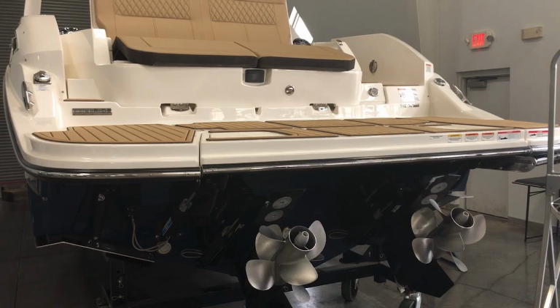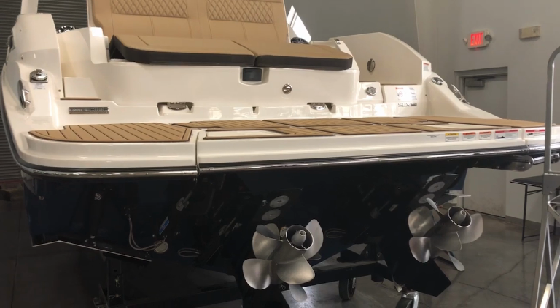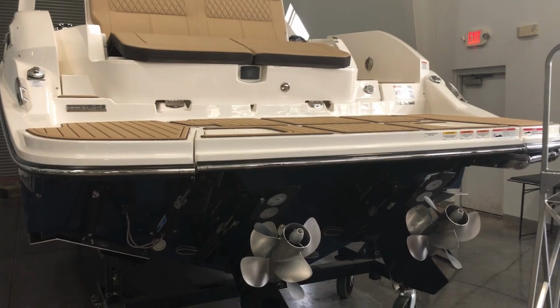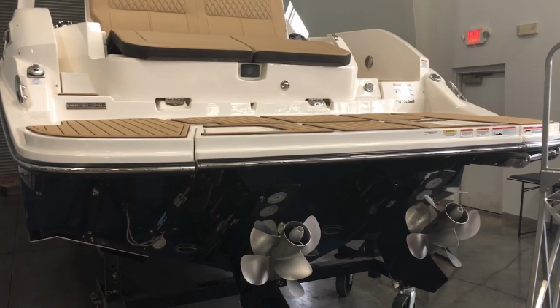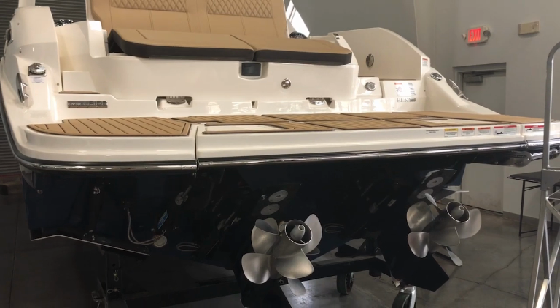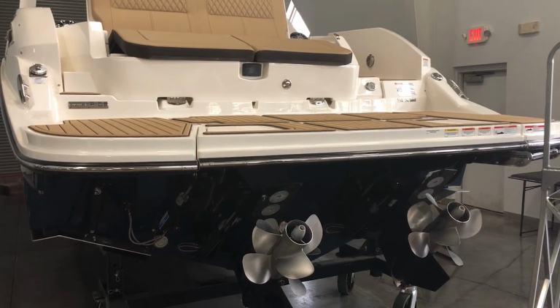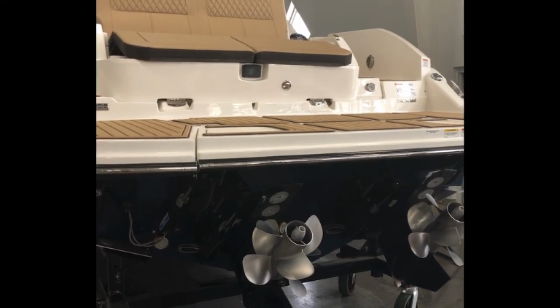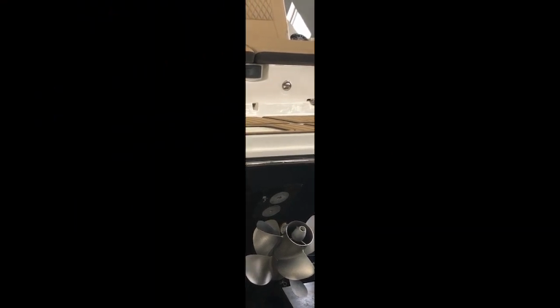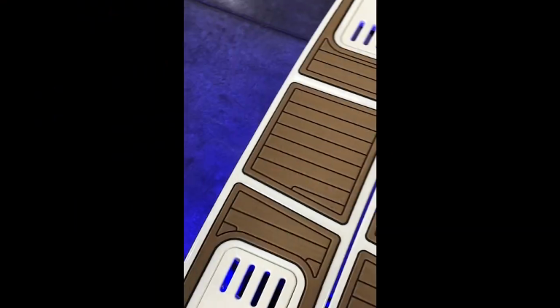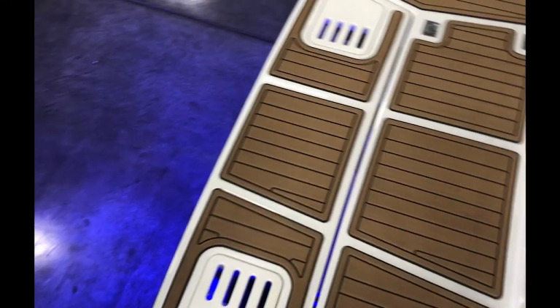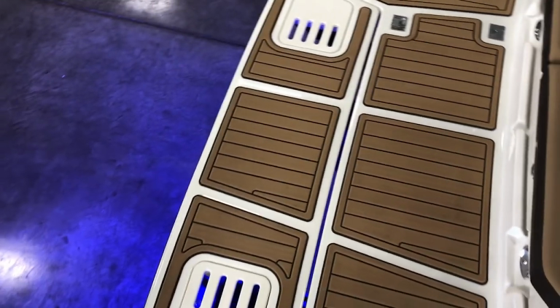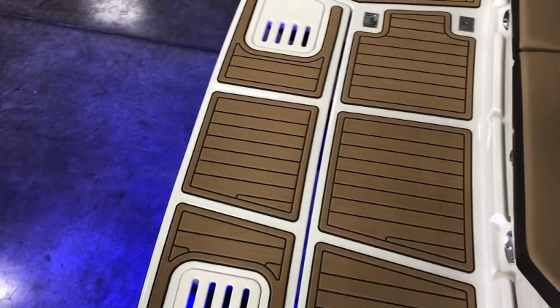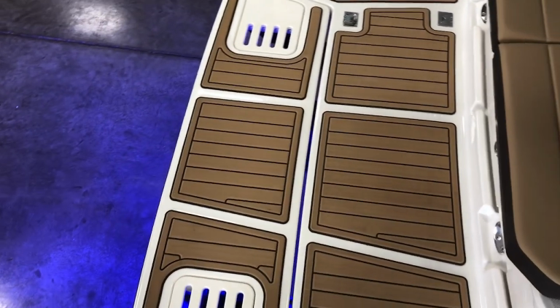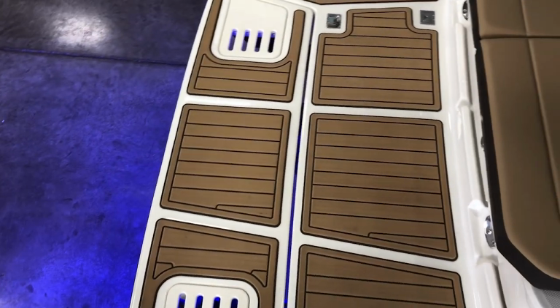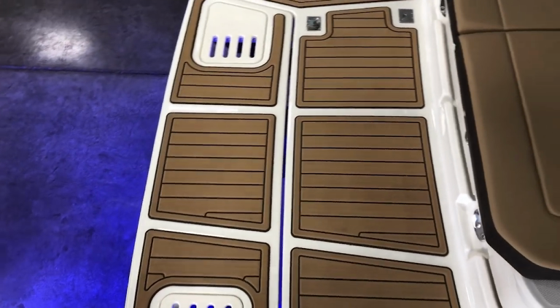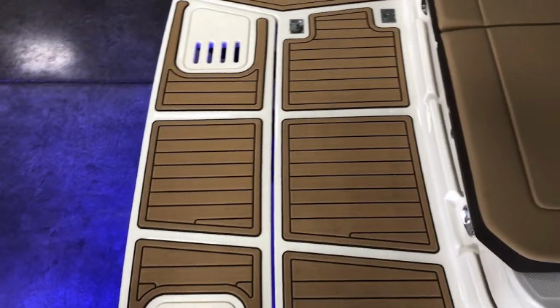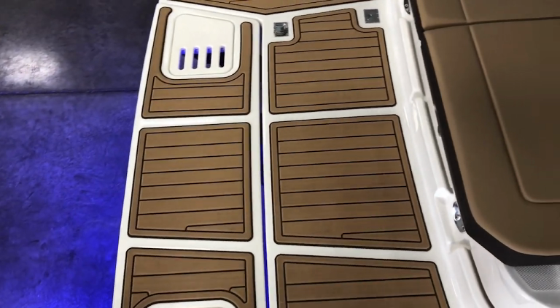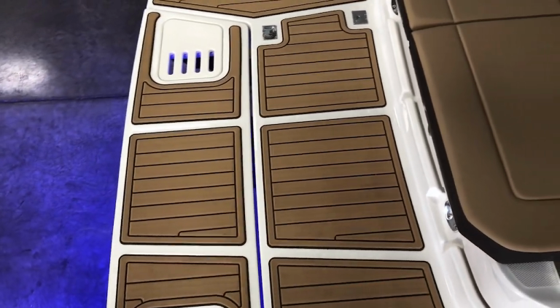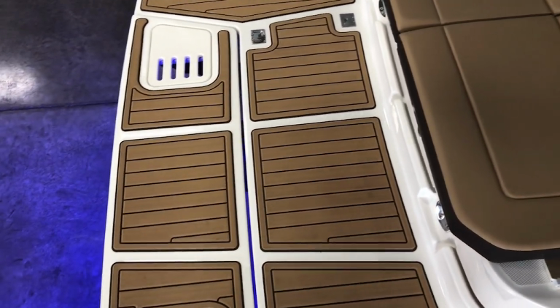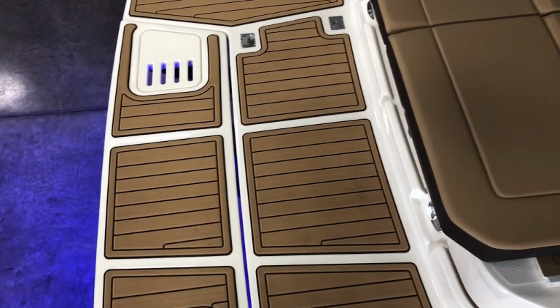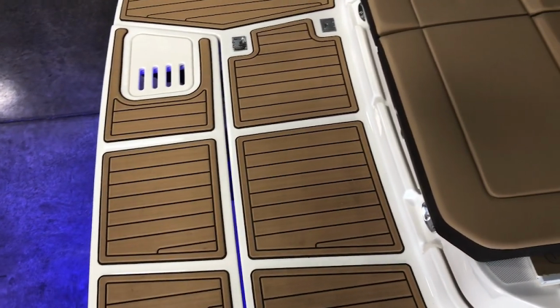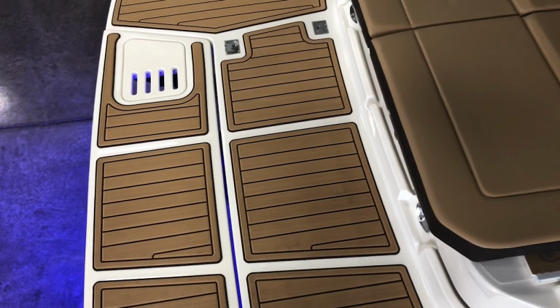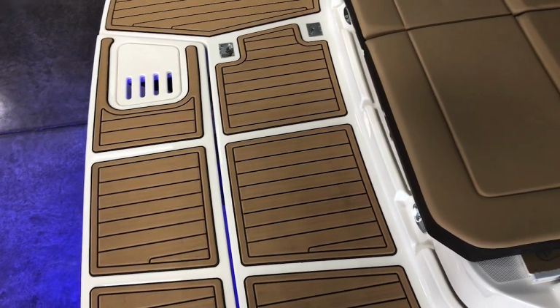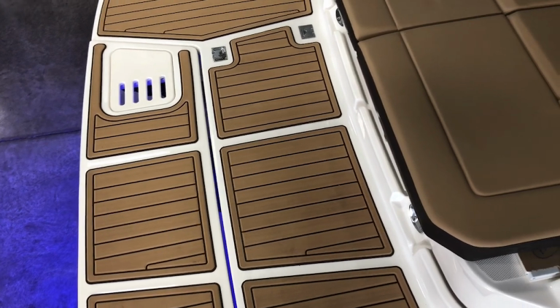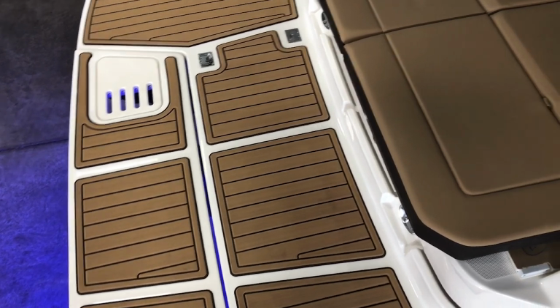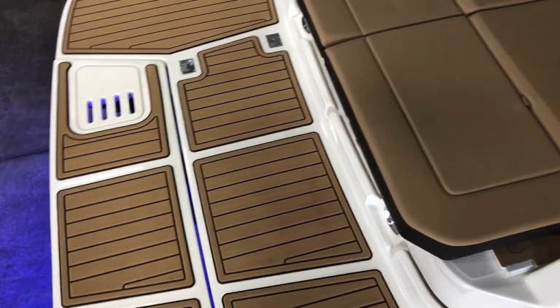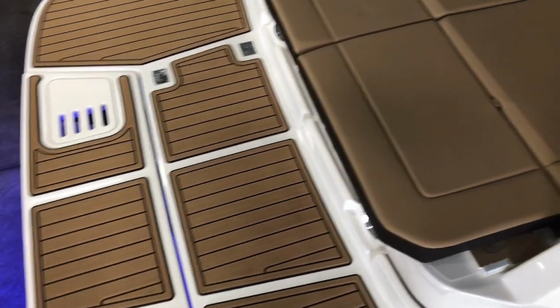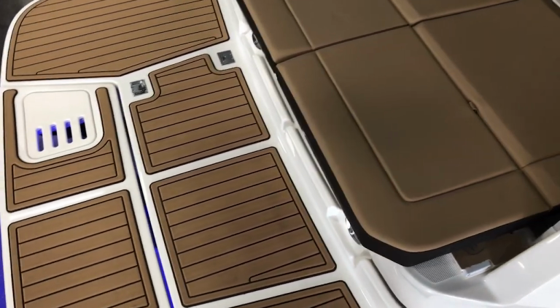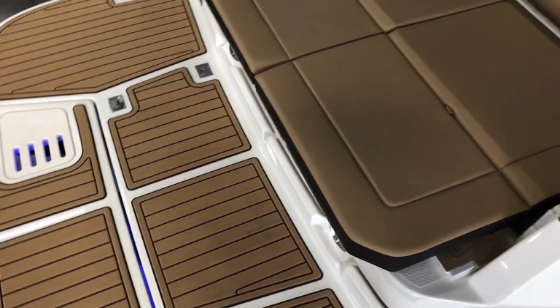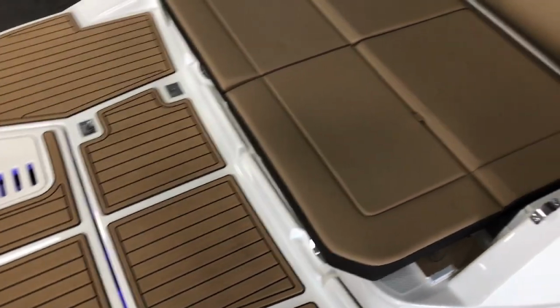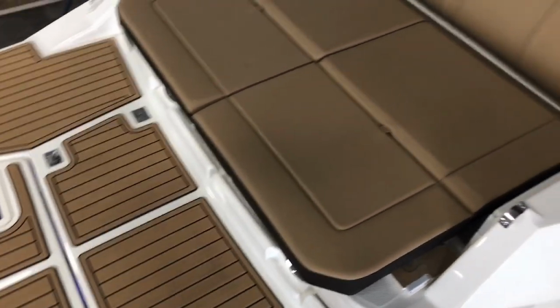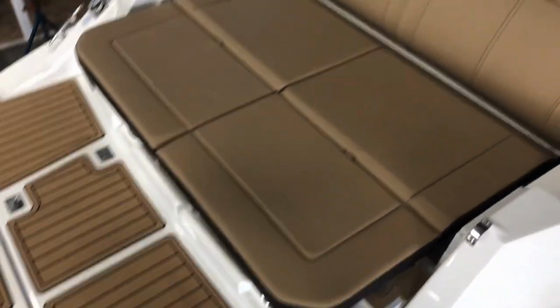Let's take a look at the inside of this boat. As we move into the interior of the boat, you can see the rear drop-down hydraulic swim platform.